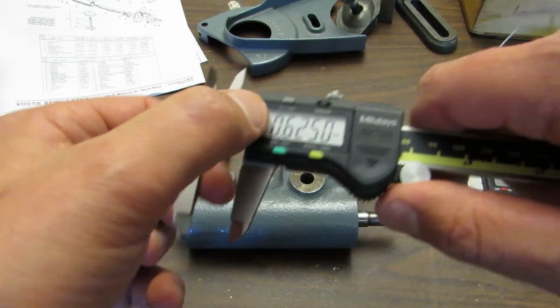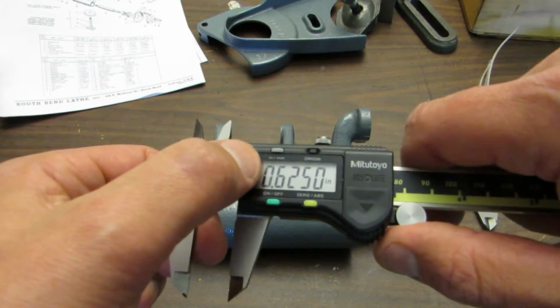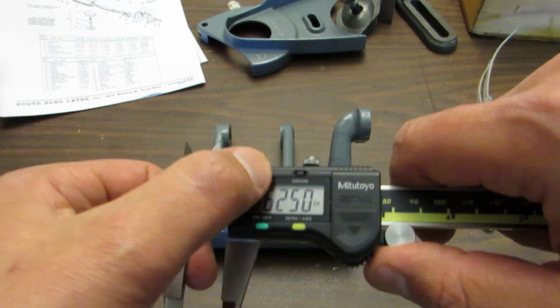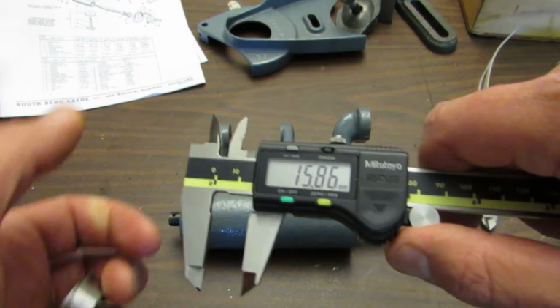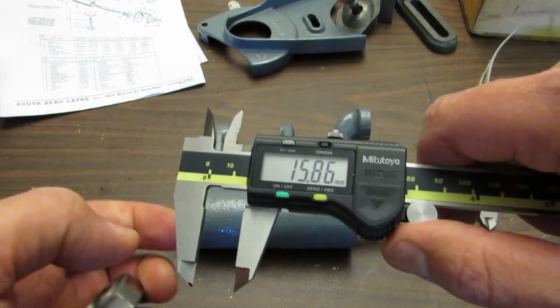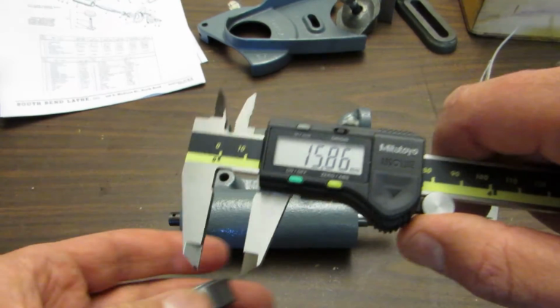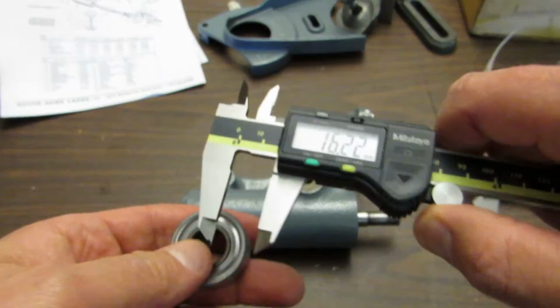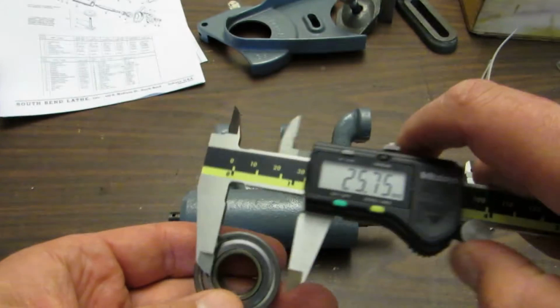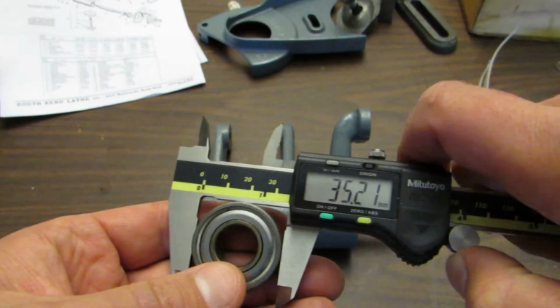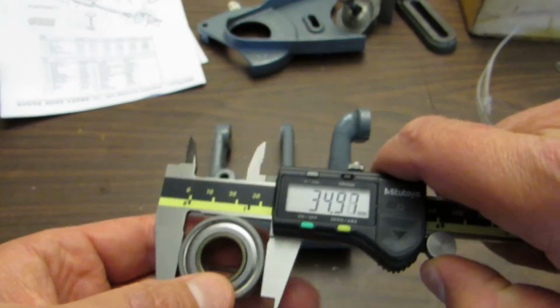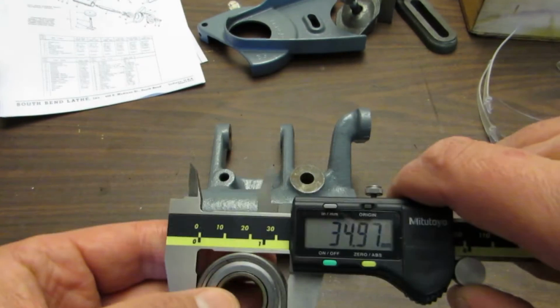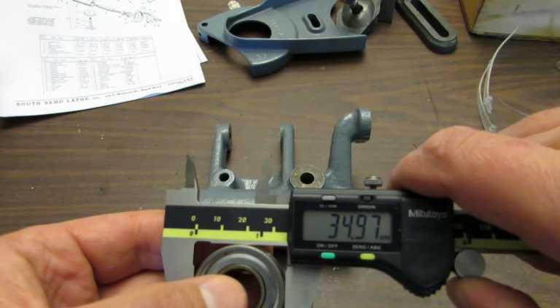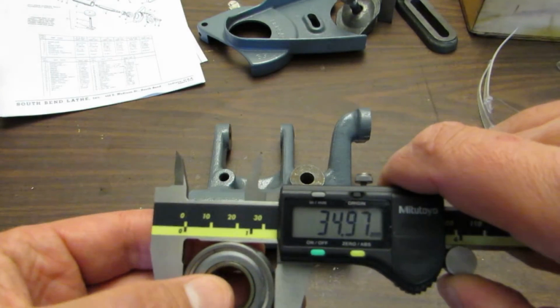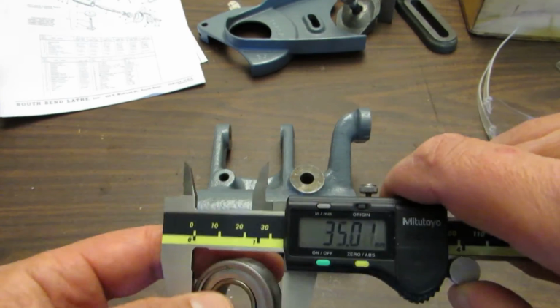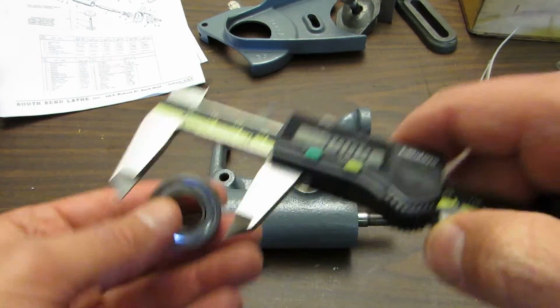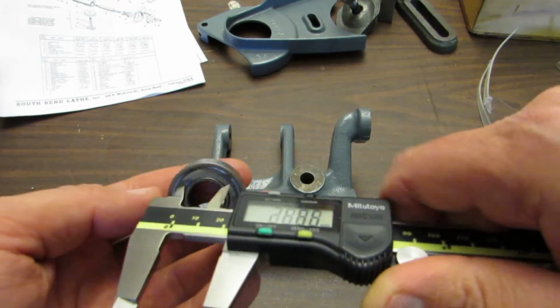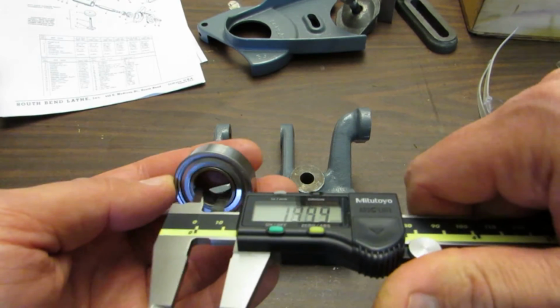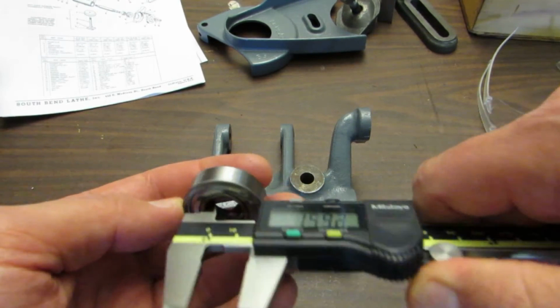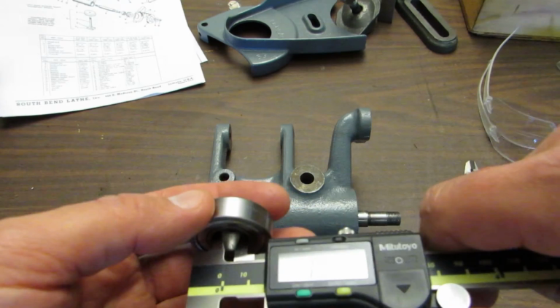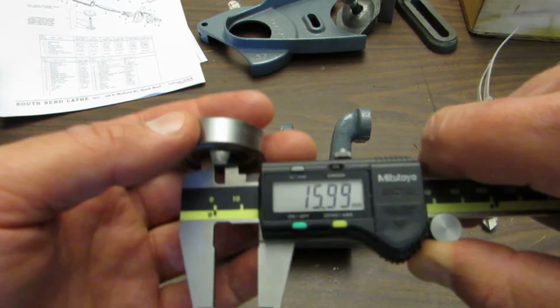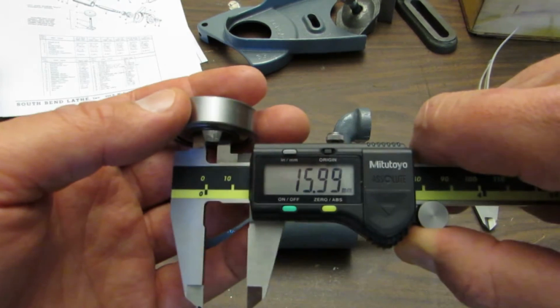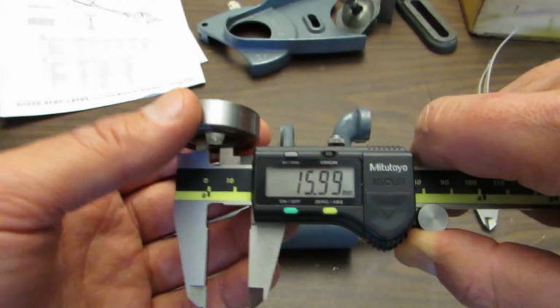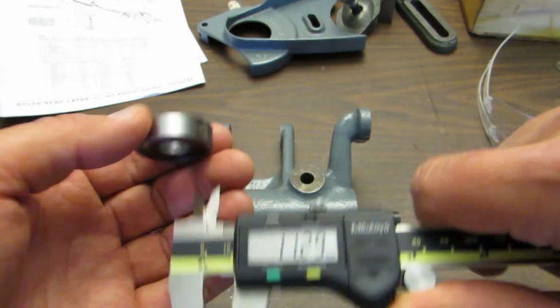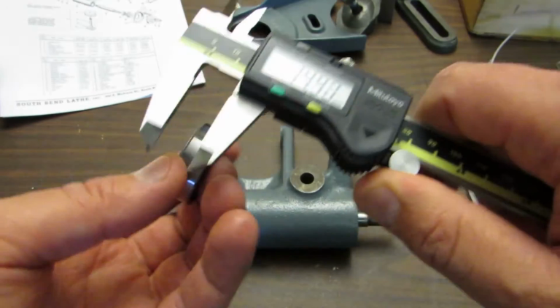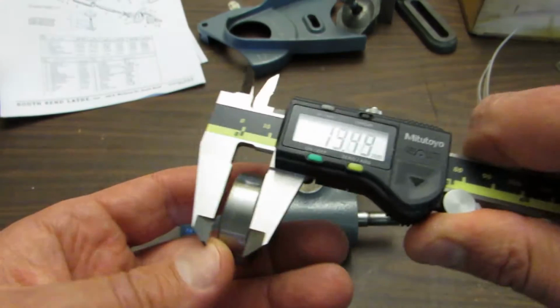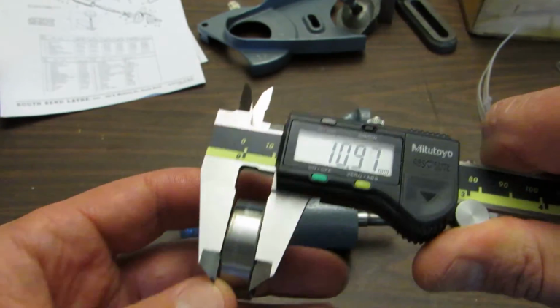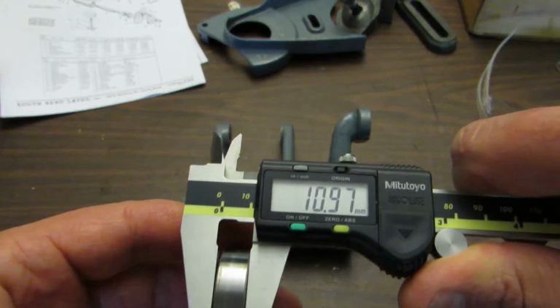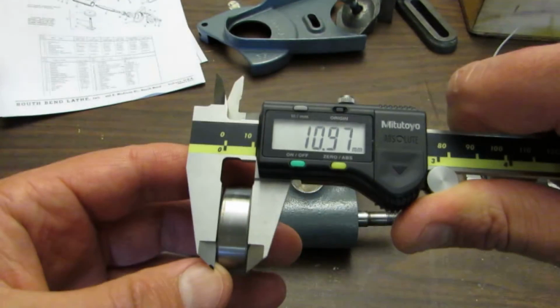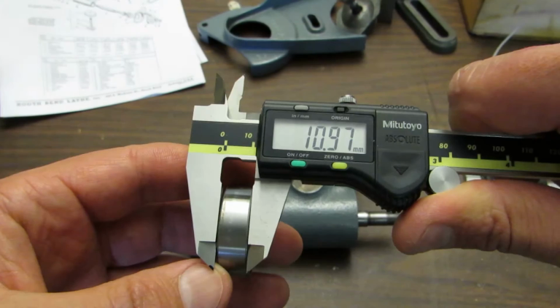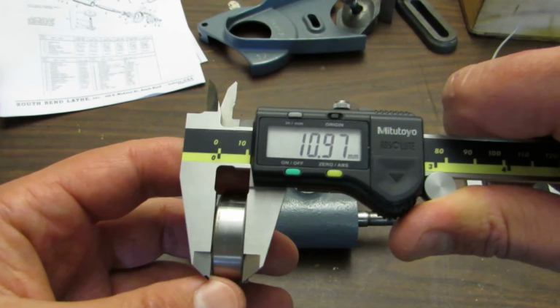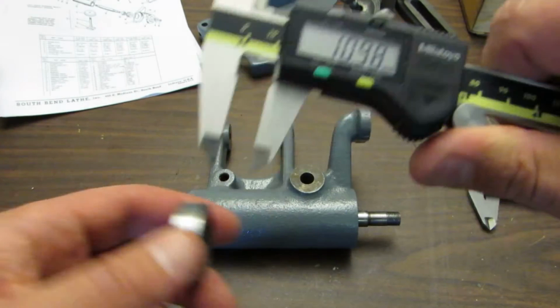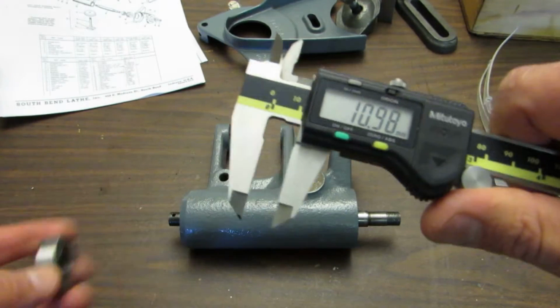What's kind of fascinating is when you go into metric, the dimensions come out to 35, 16, and 11 — pretty darn close.